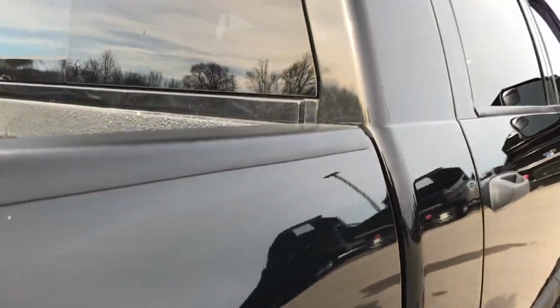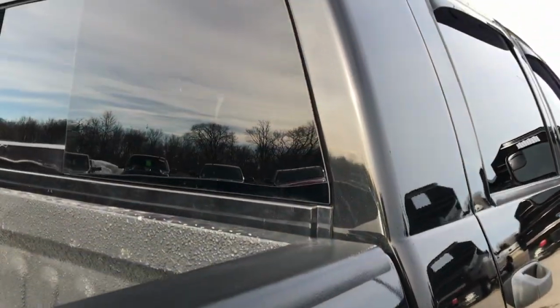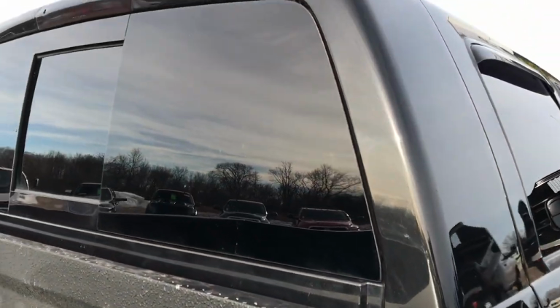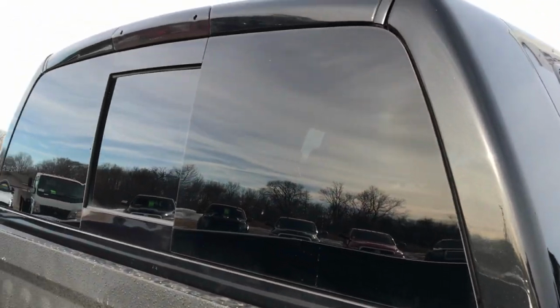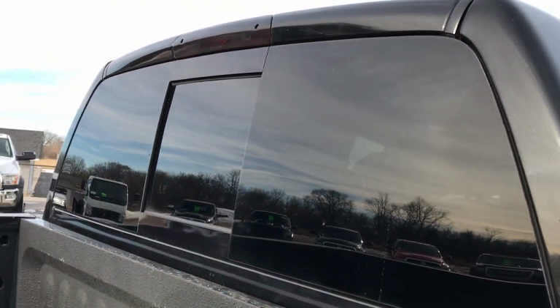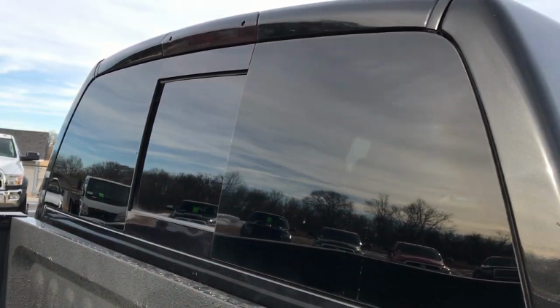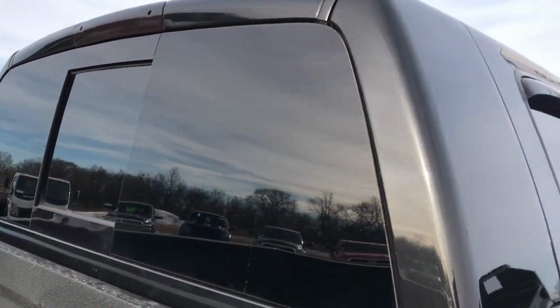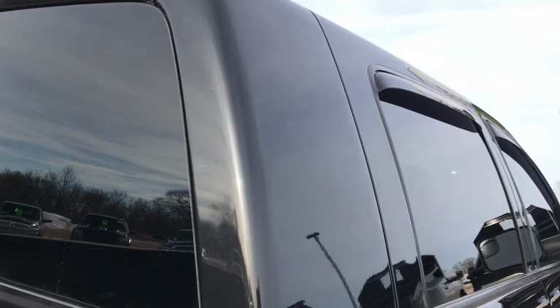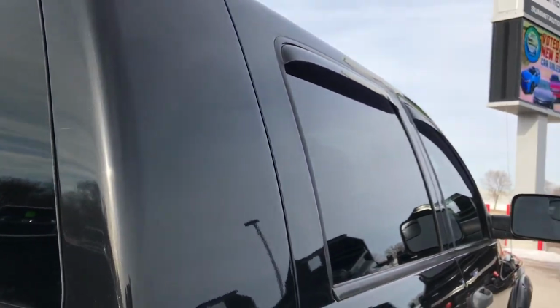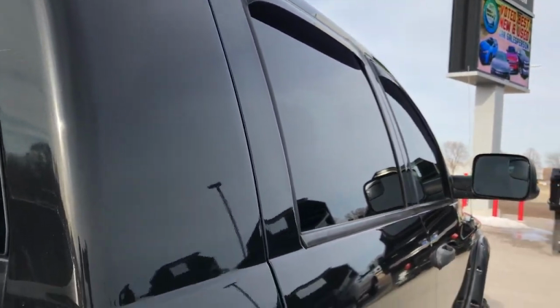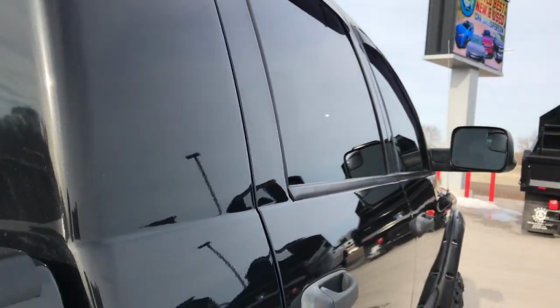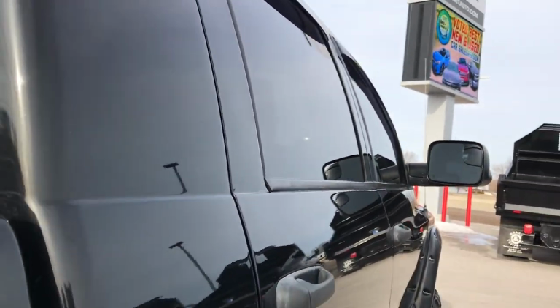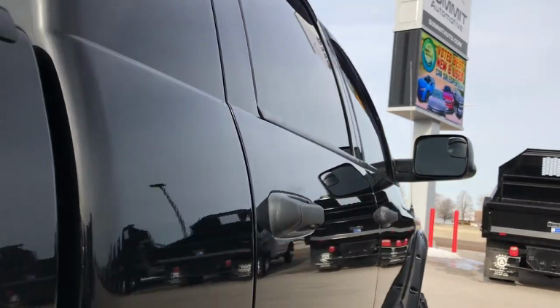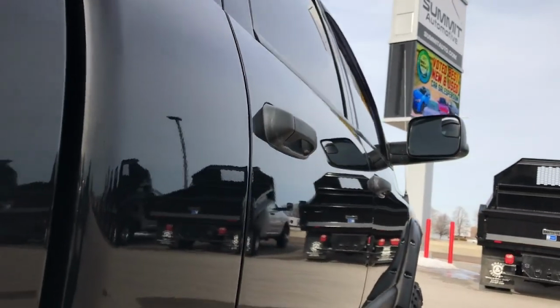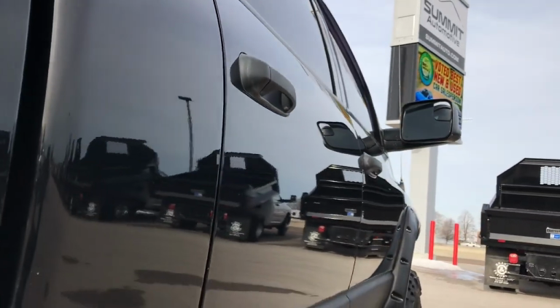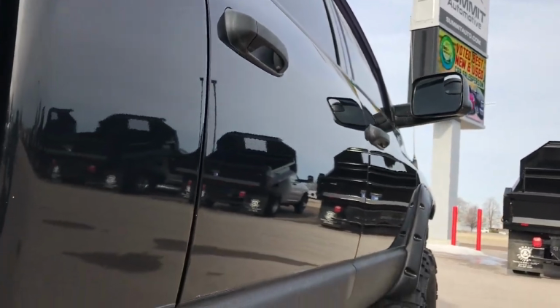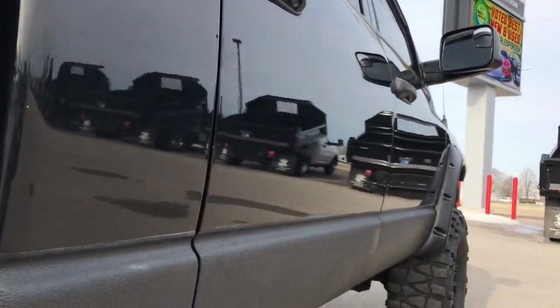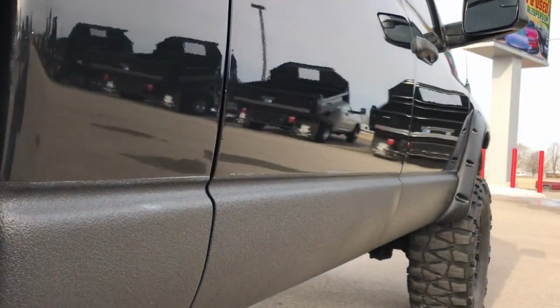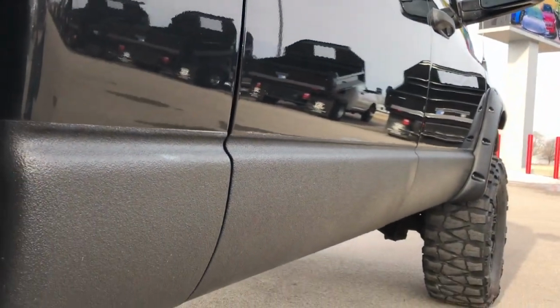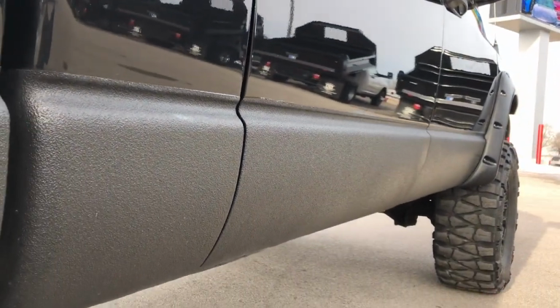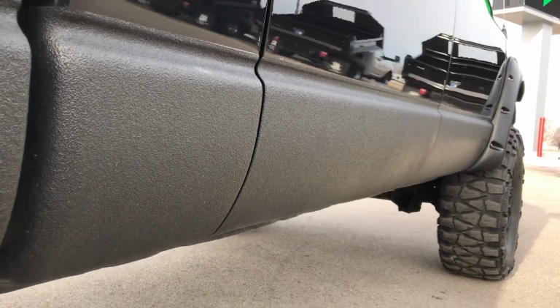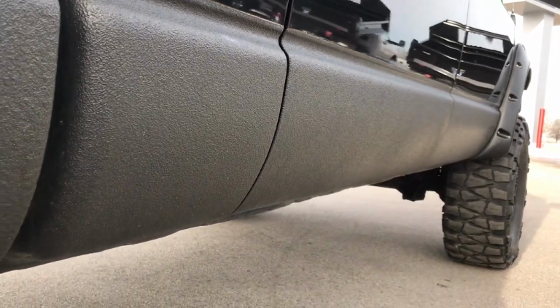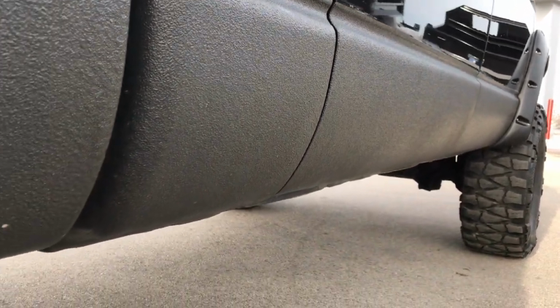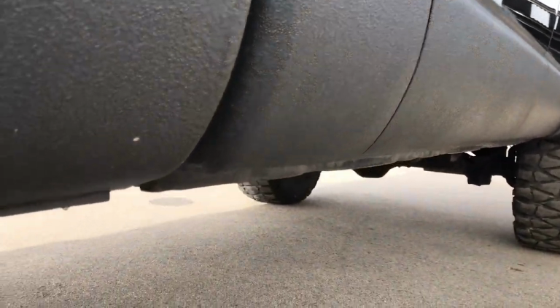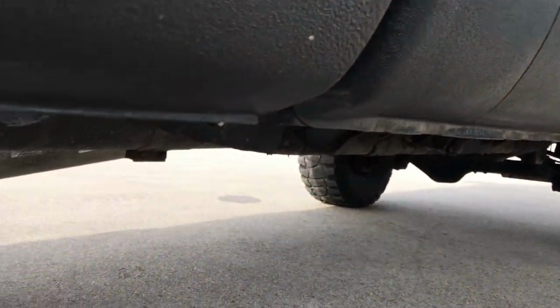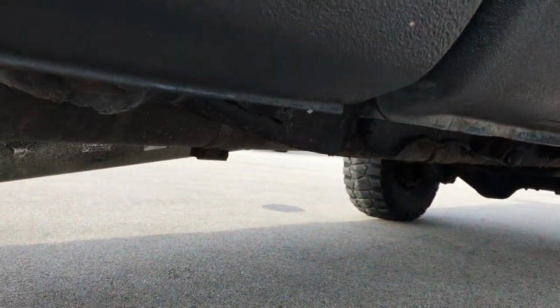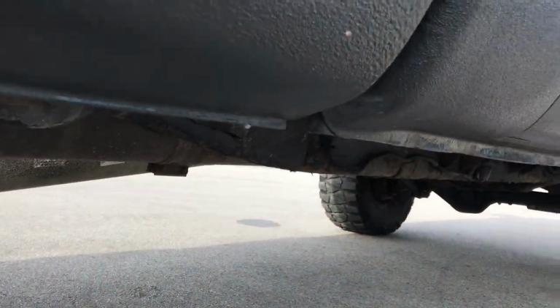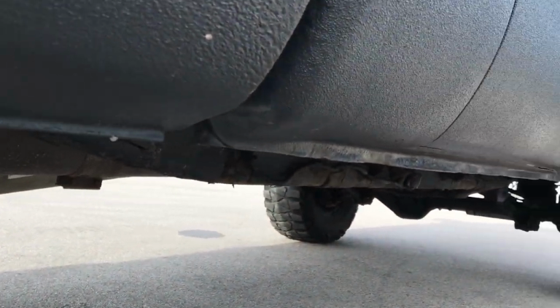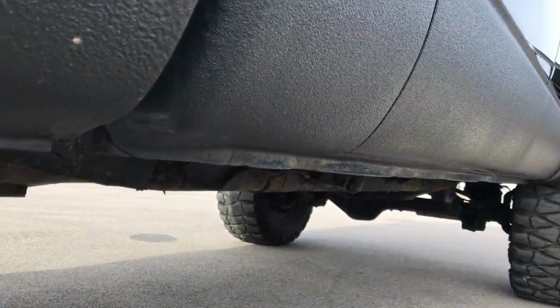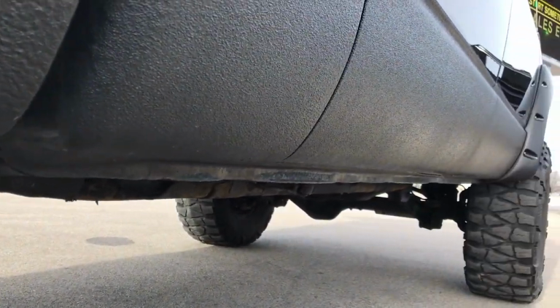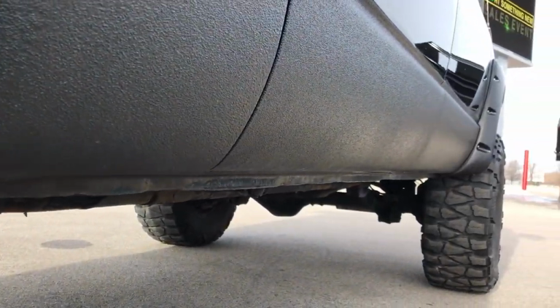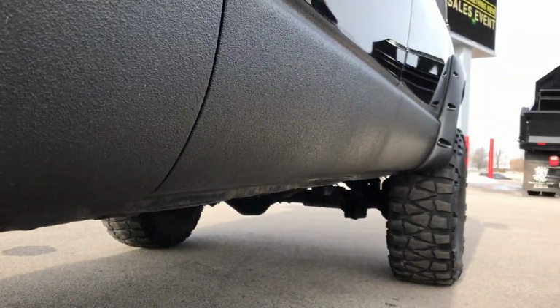We take these HD videos so if you are far away, or even if you're close by and just can't make the trip down, you can still see the truck and have confidence in the vehicle you're looking at before you even get here. See how the lower rockers look really good.